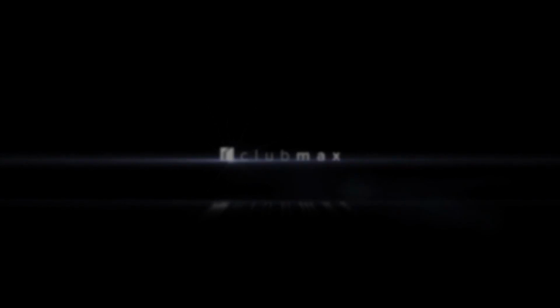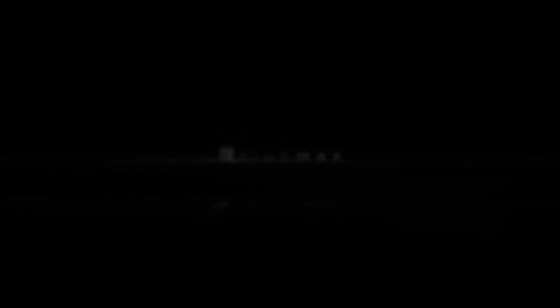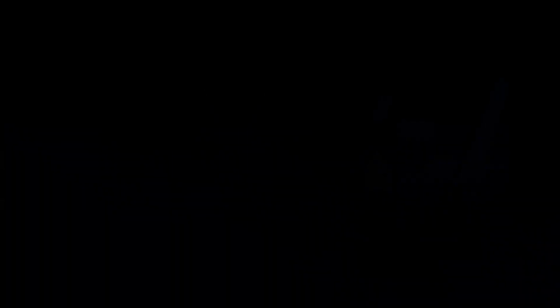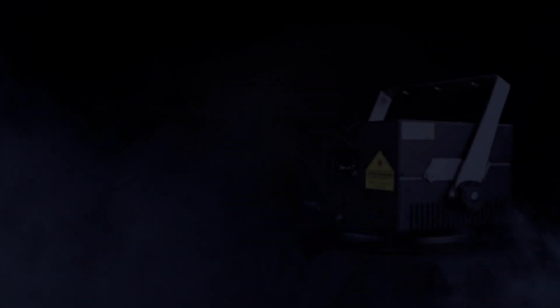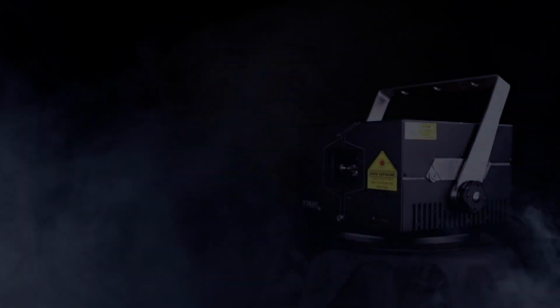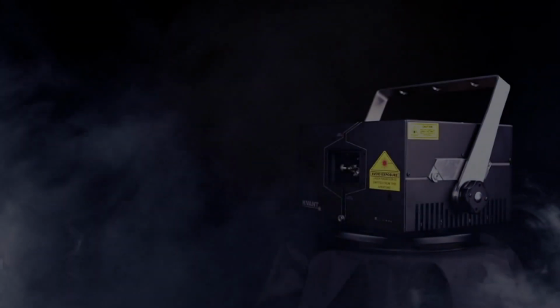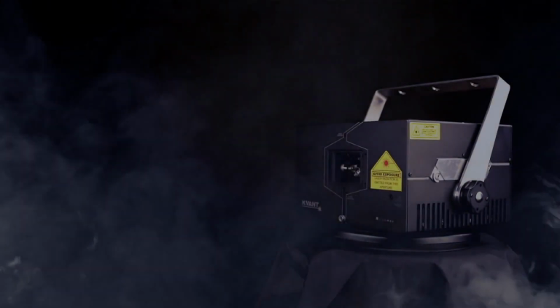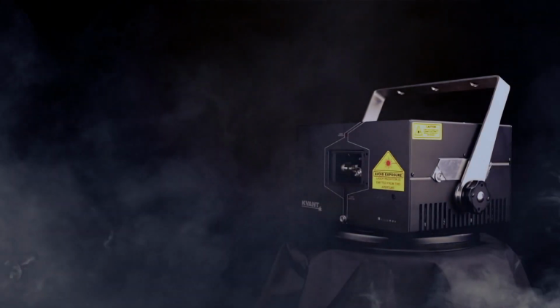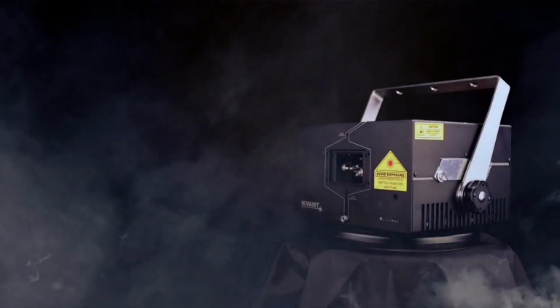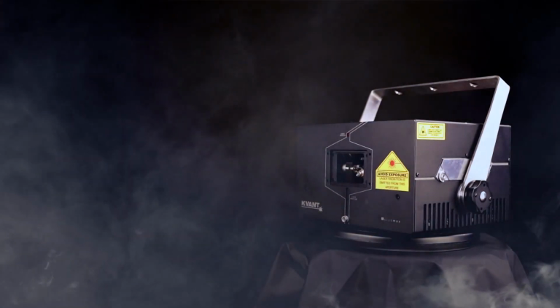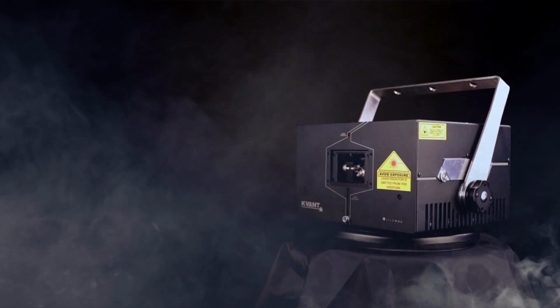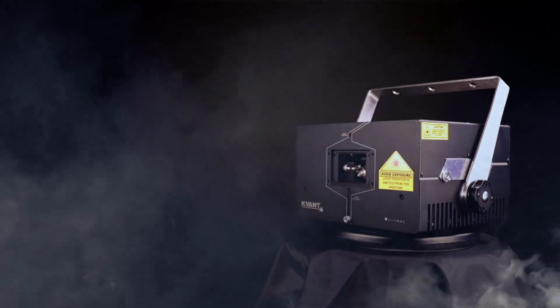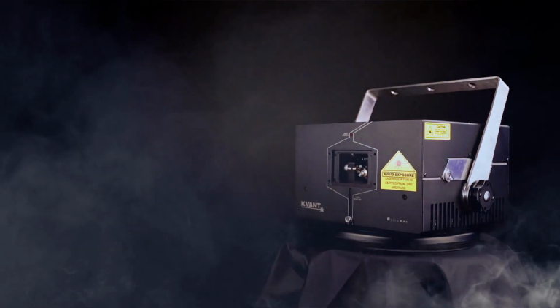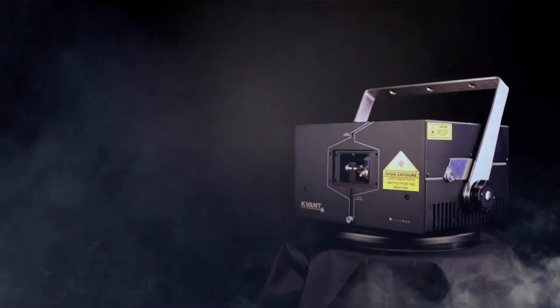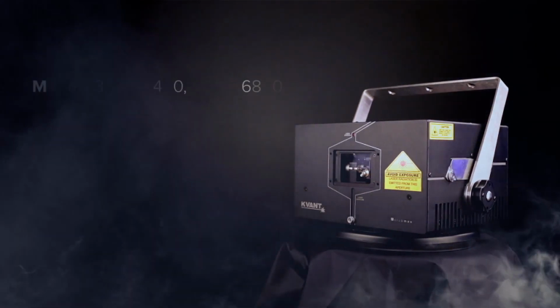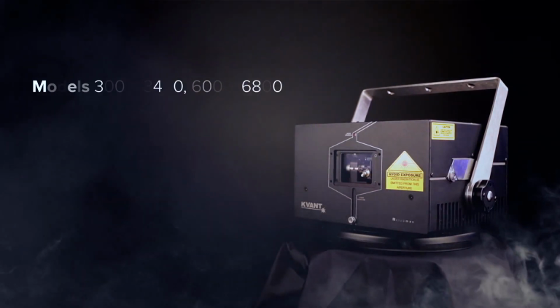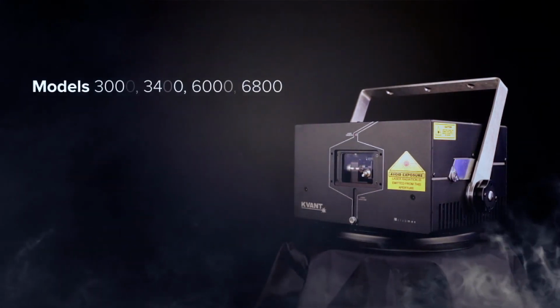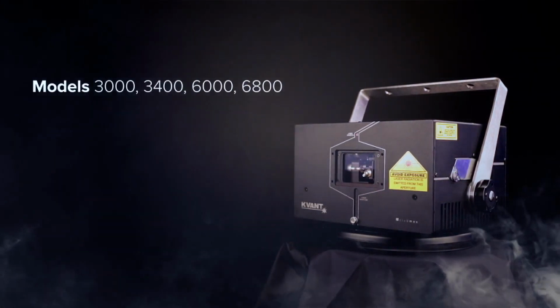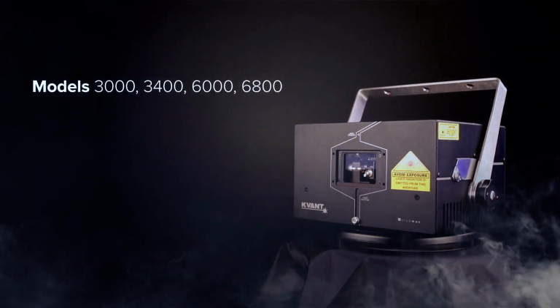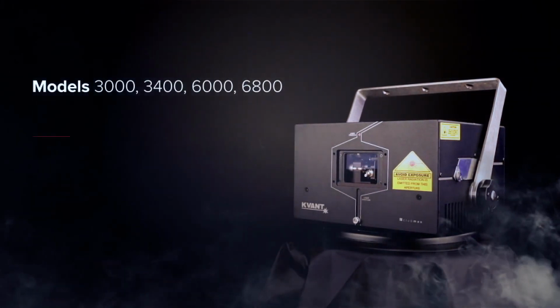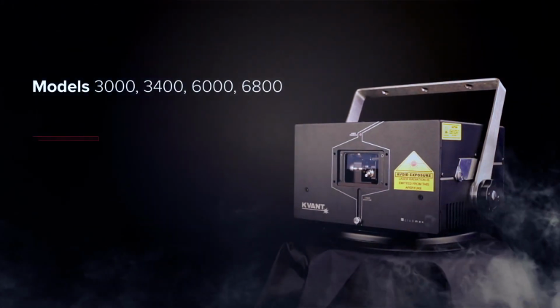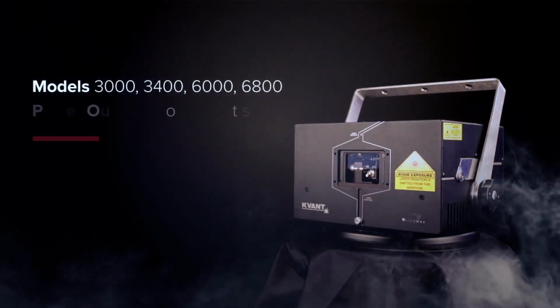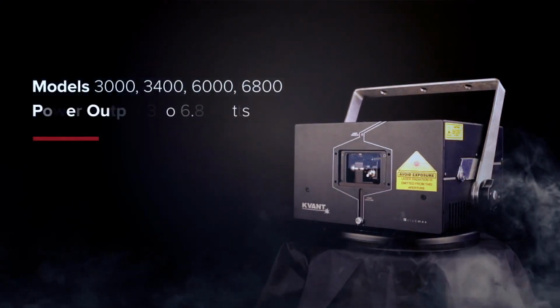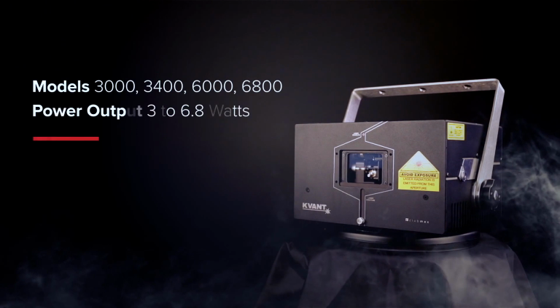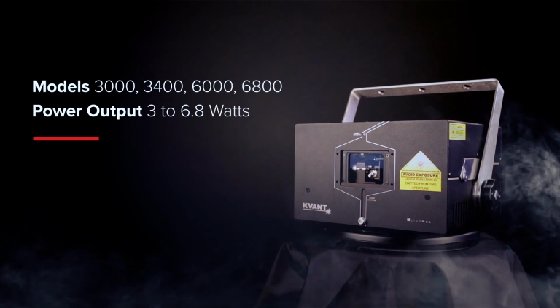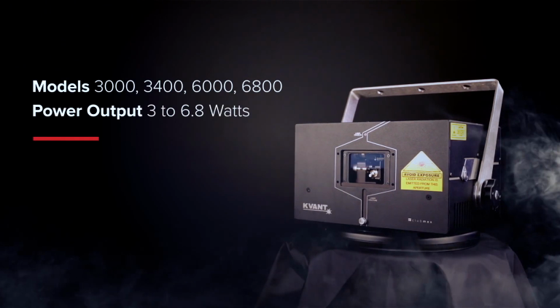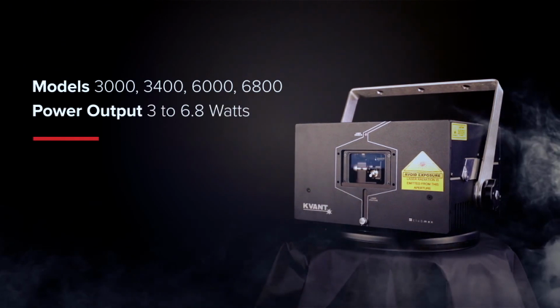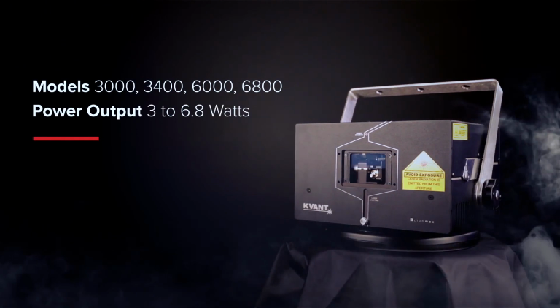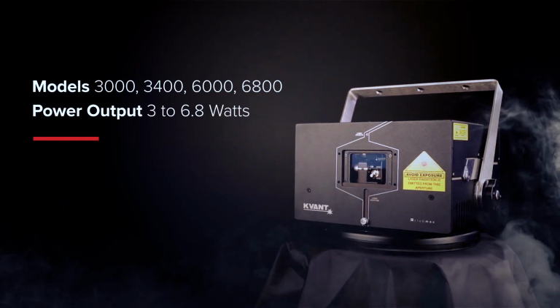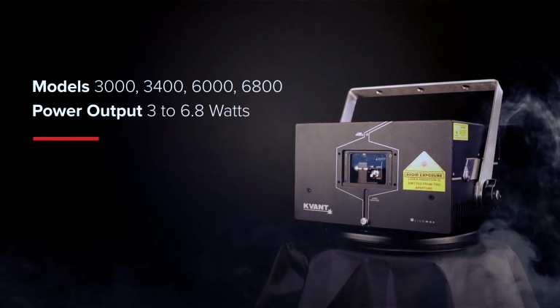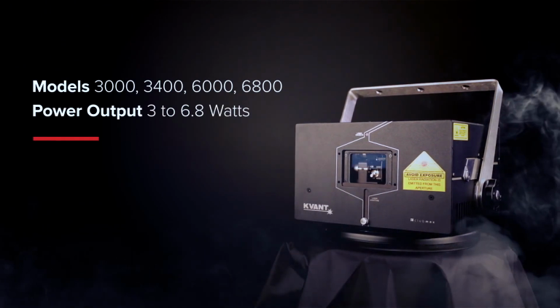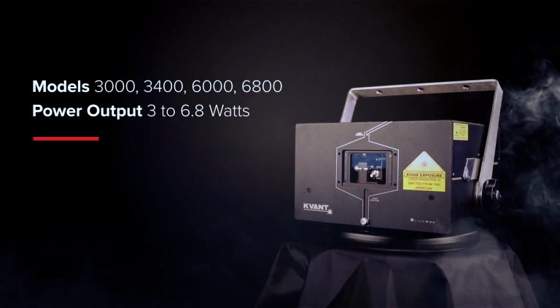CLUBMAX FB4 Series — models 3000, 3400, 6000, and 6800. Power output: 3 to 6.8 watts.